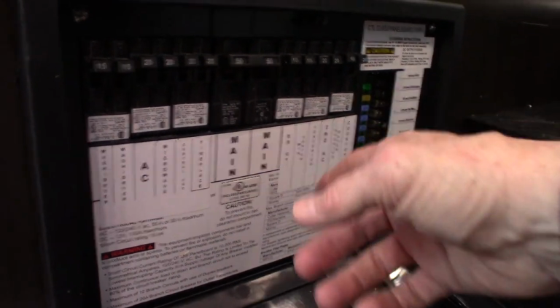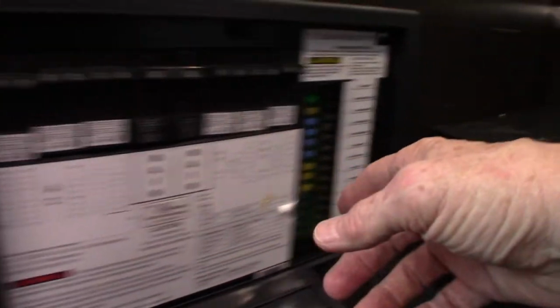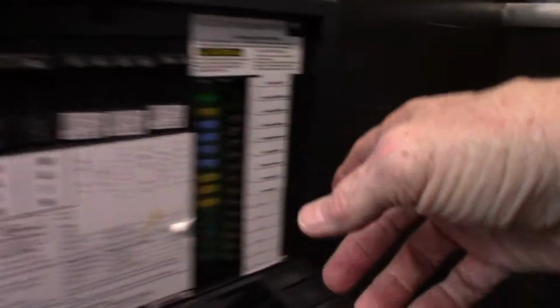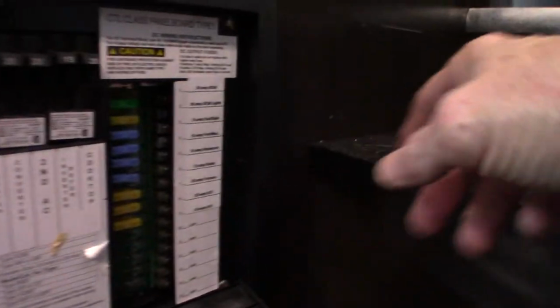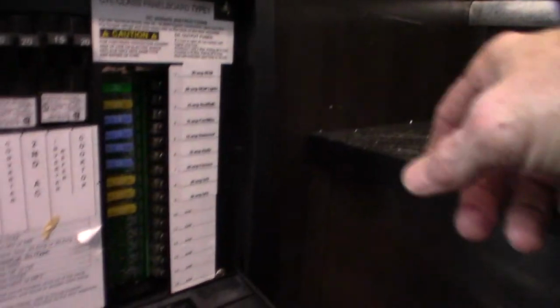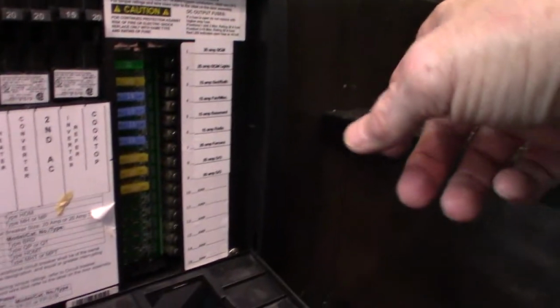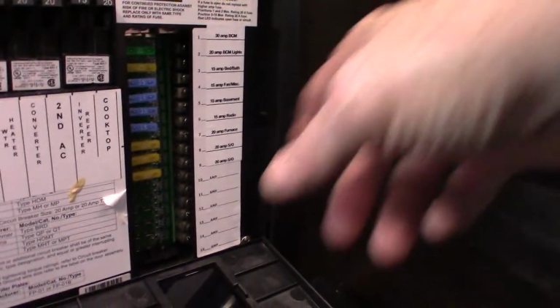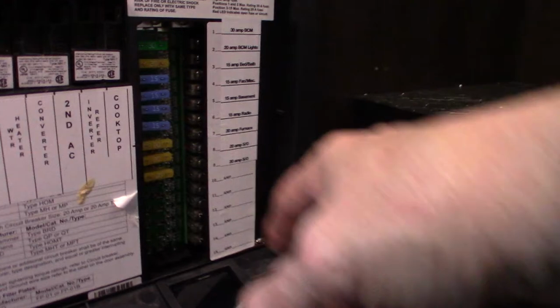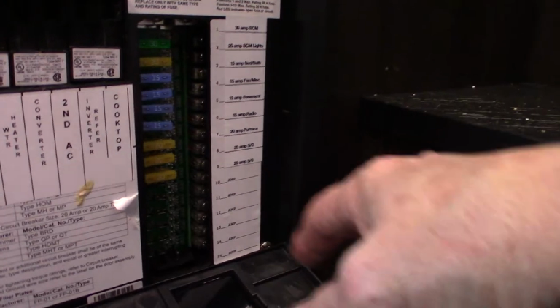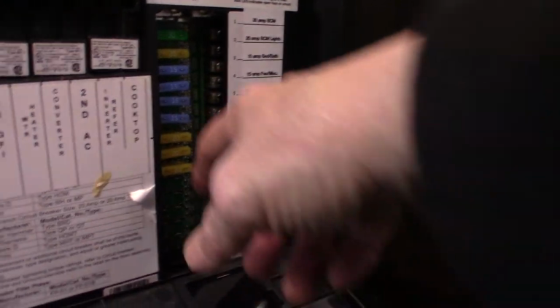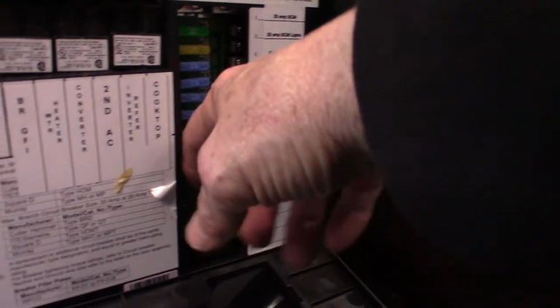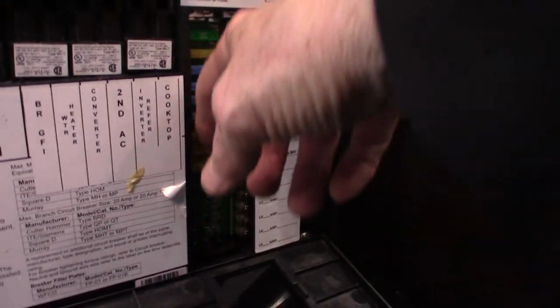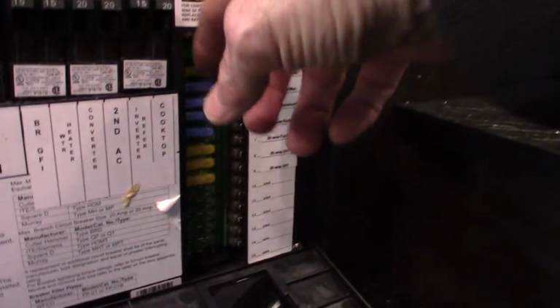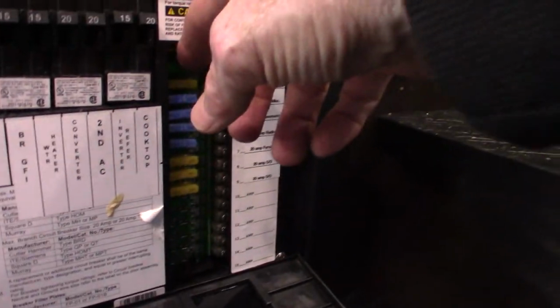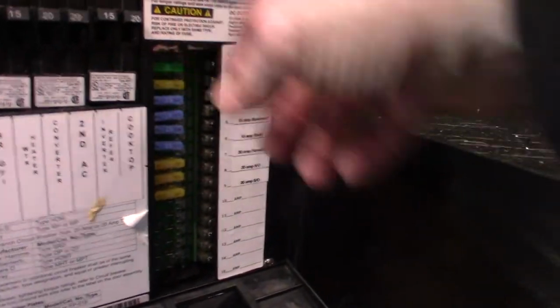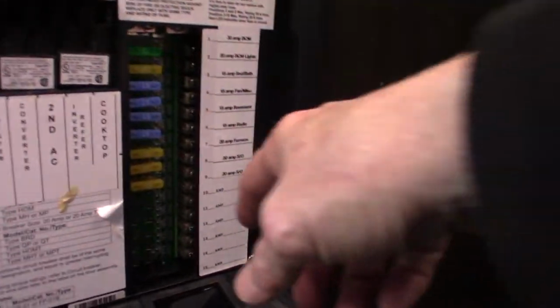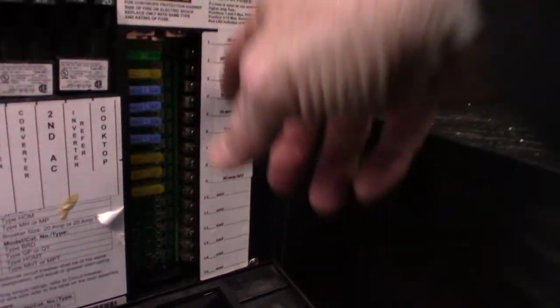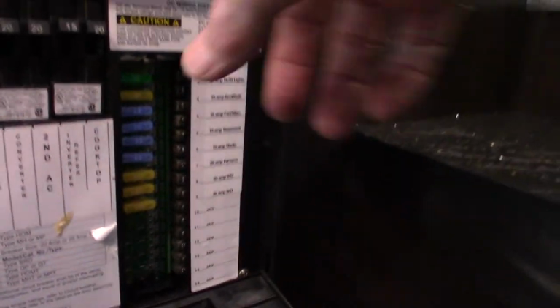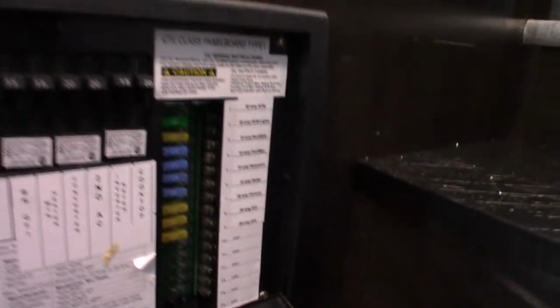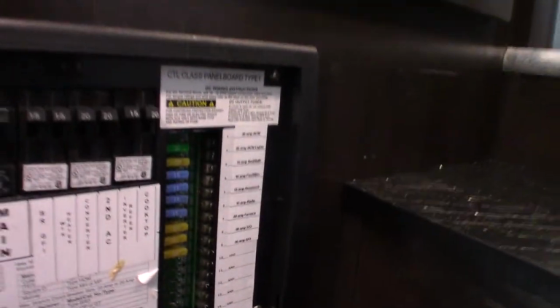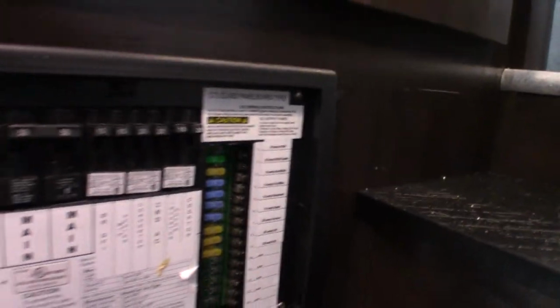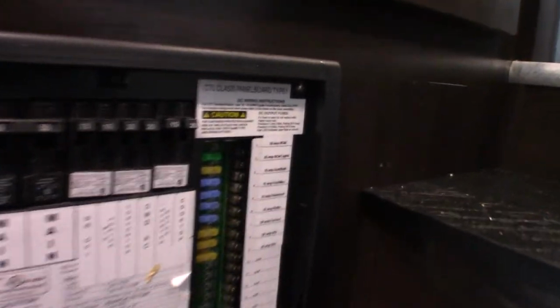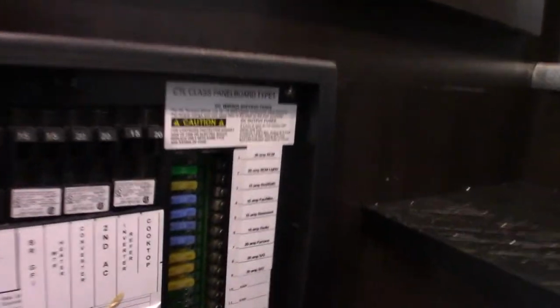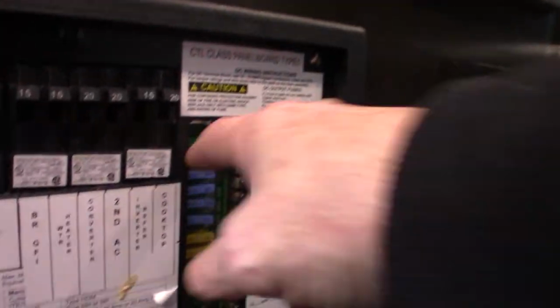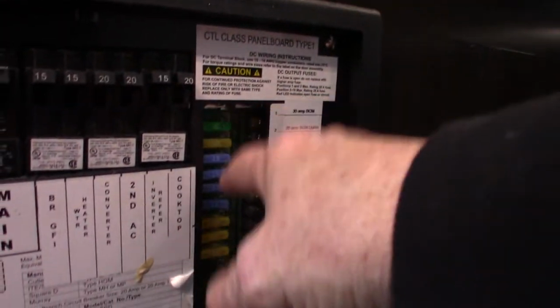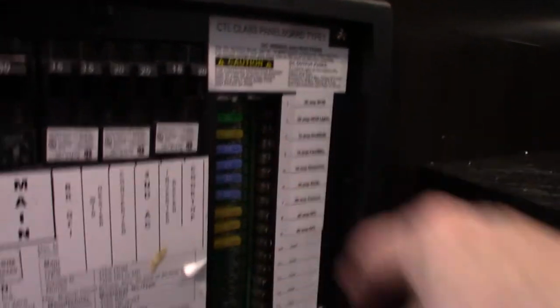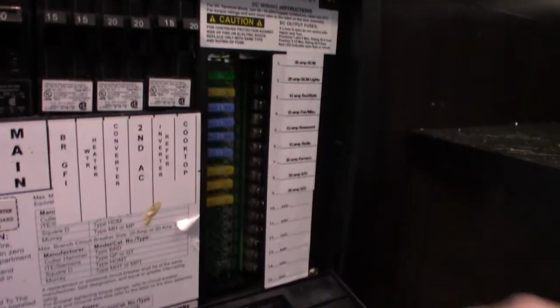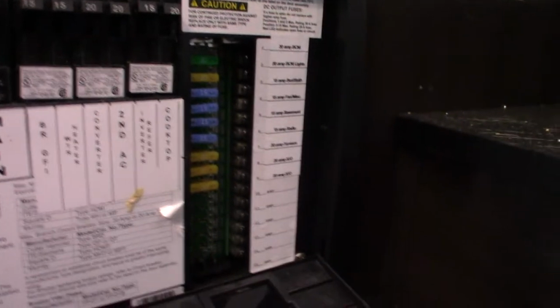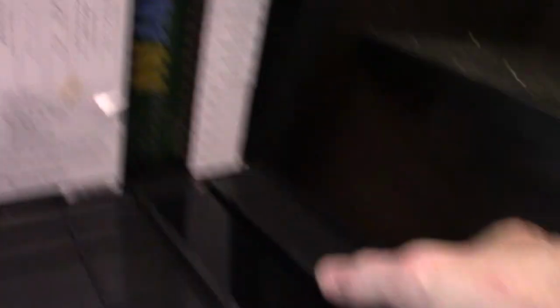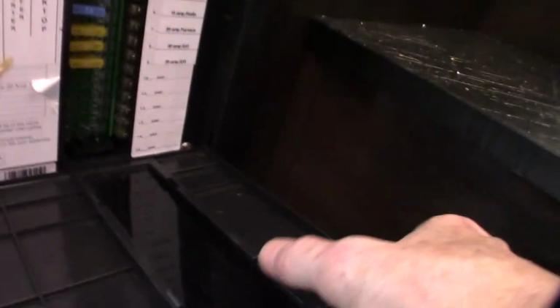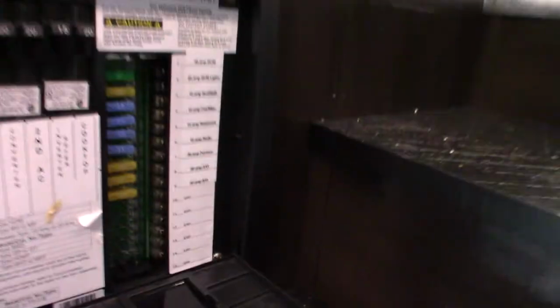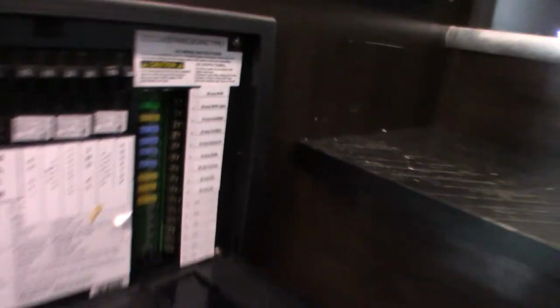The power is converted to 12-volt DC over here. You've got 12-volt fuses and they're labeled. If they blow, they'll light up and you can see them through this tinted plastic.